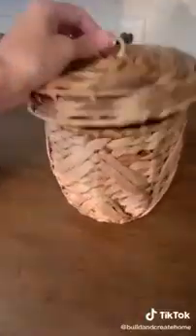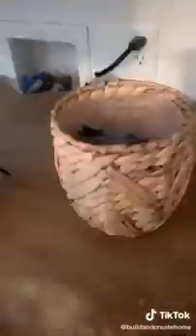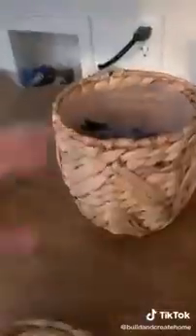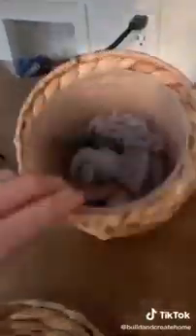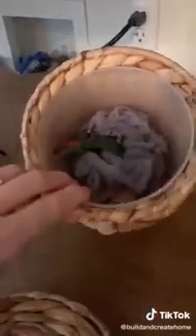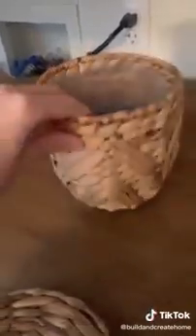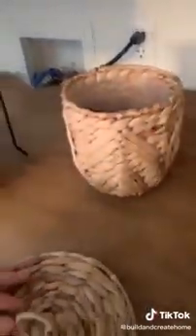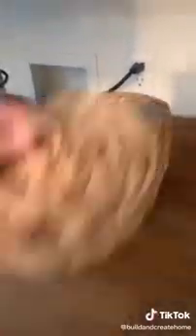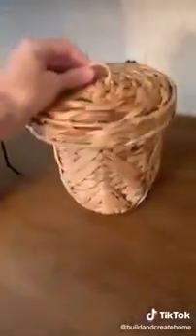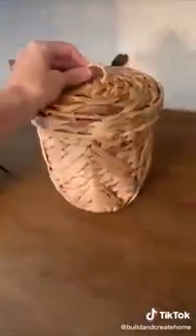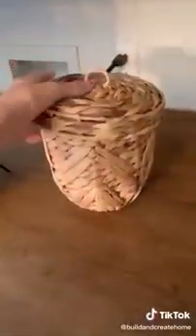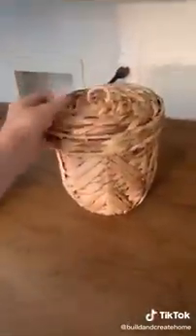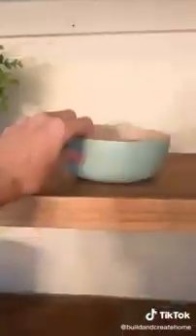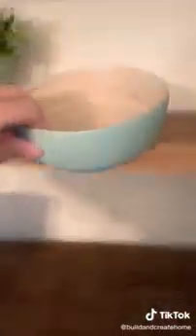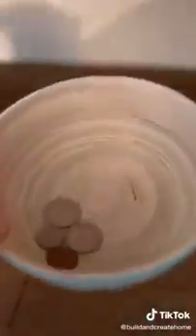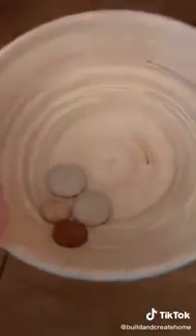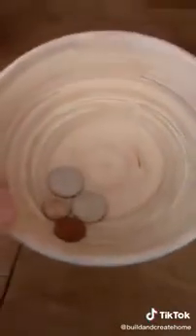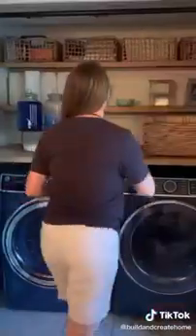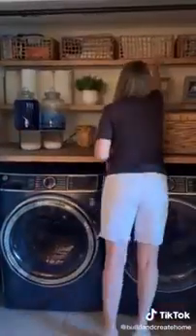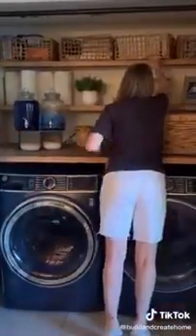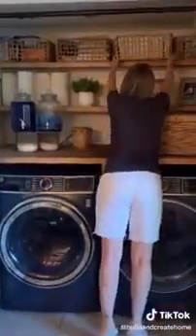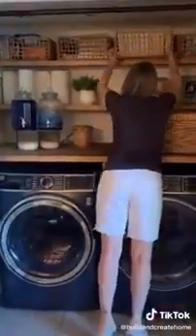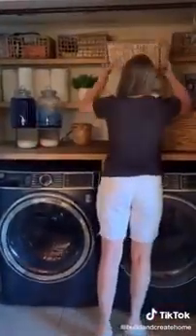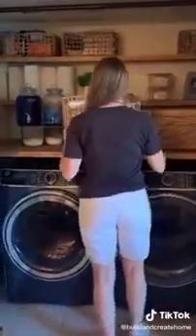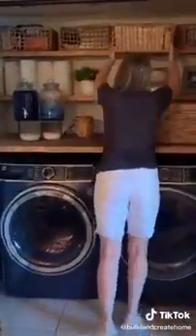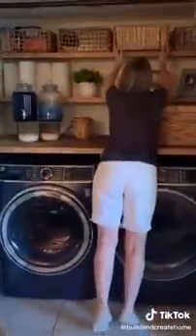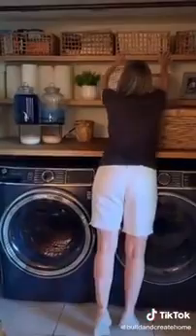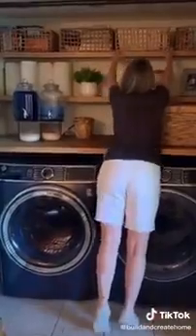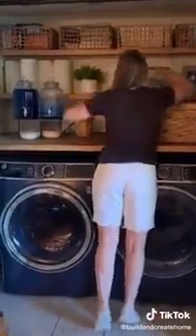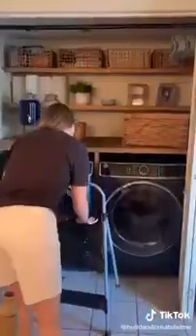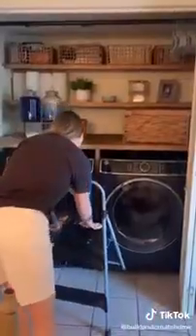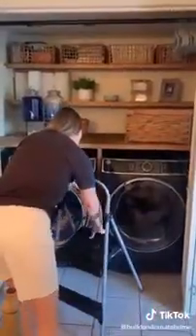My favorite part is this mini lint trashcan — how cute is that? And another fun bowl for spare change. I can reach the top shelf and I'm 5'6", so is my client. If you are shorter, there is this new invention called the stepladder.